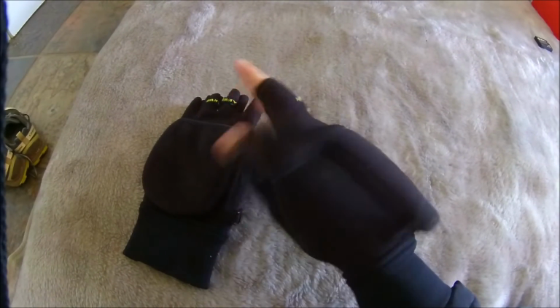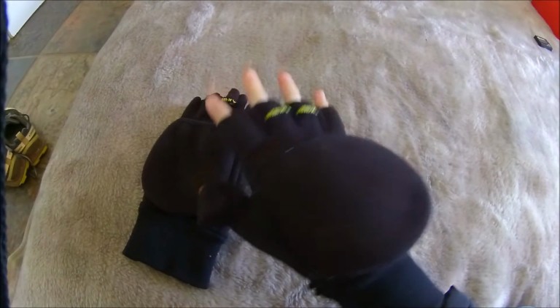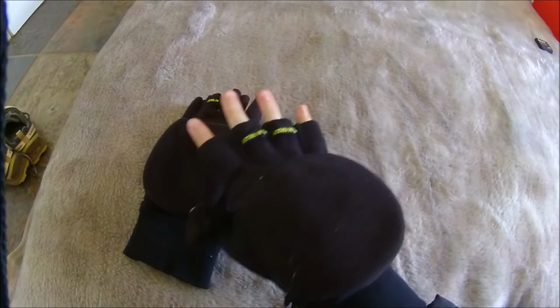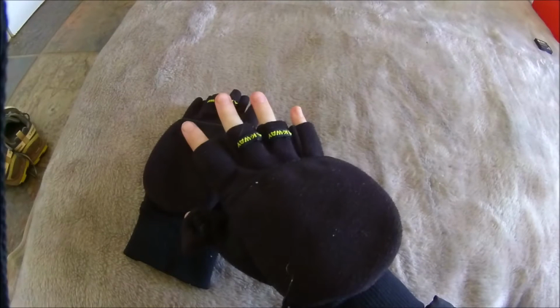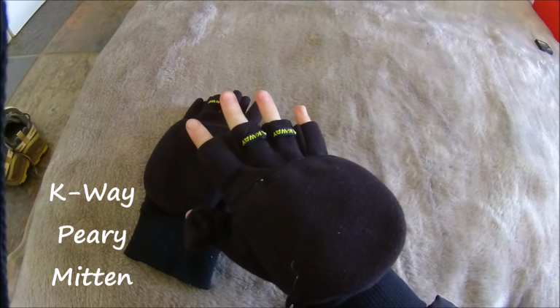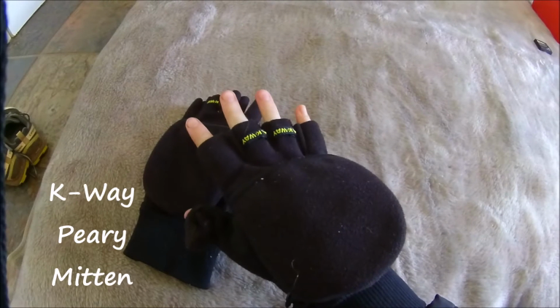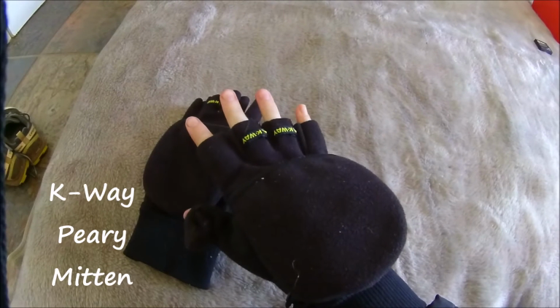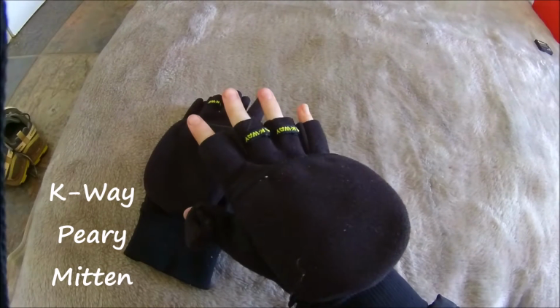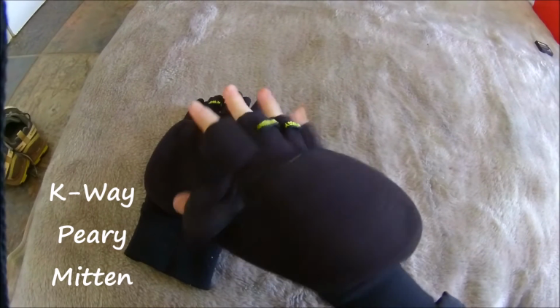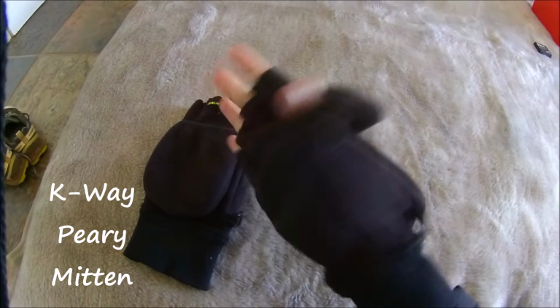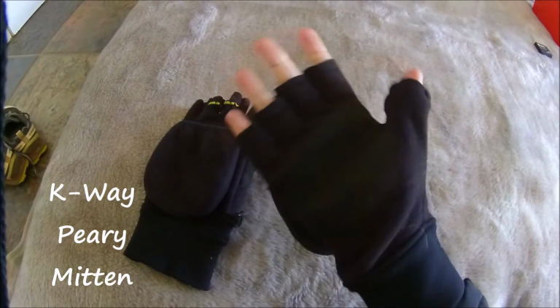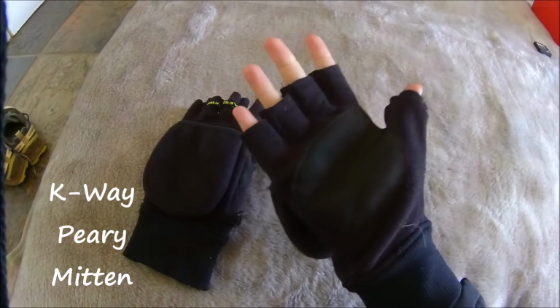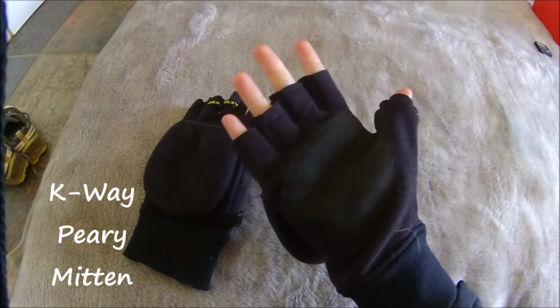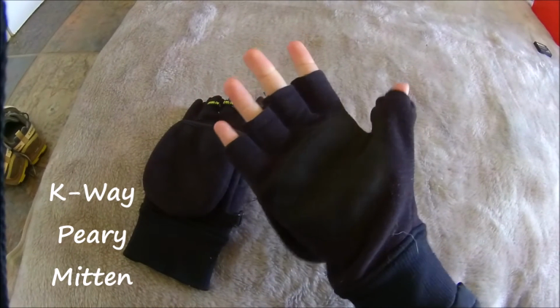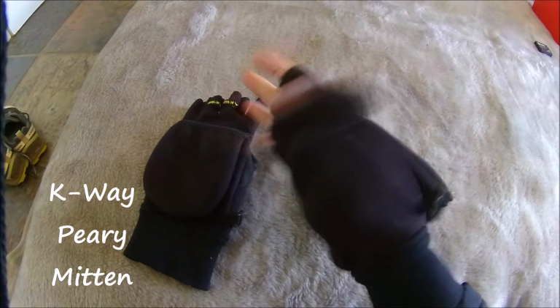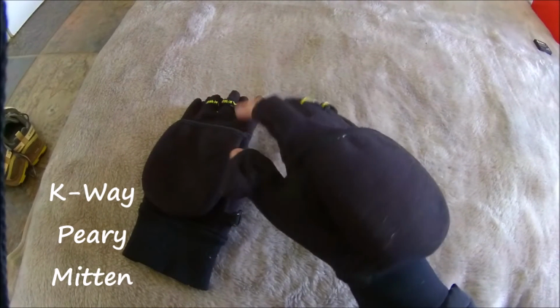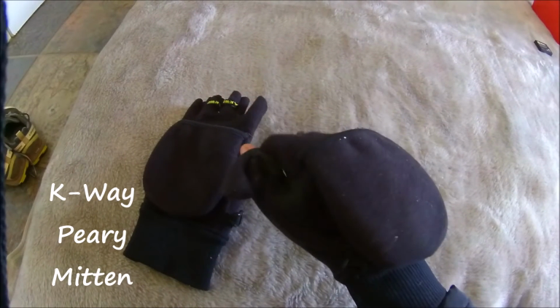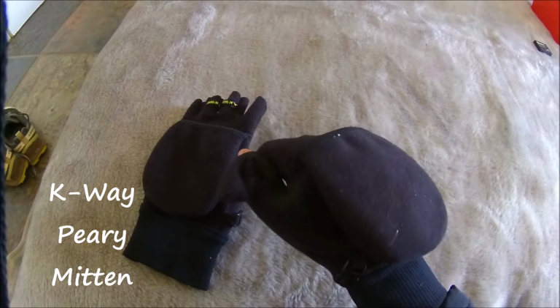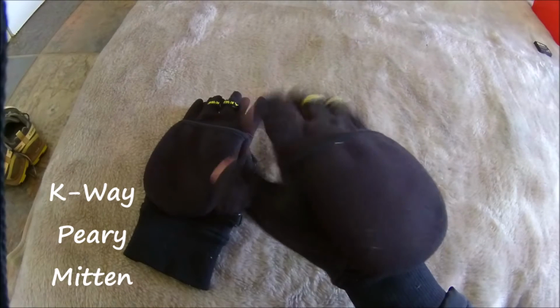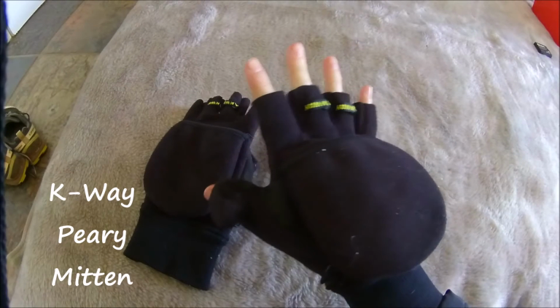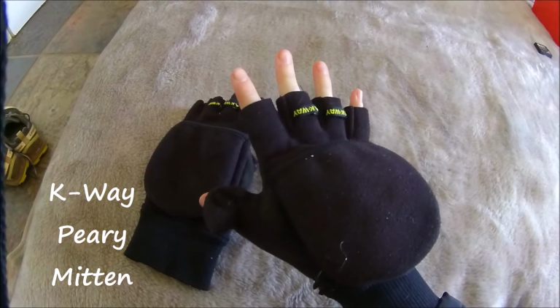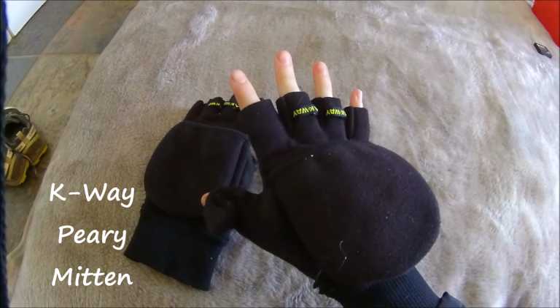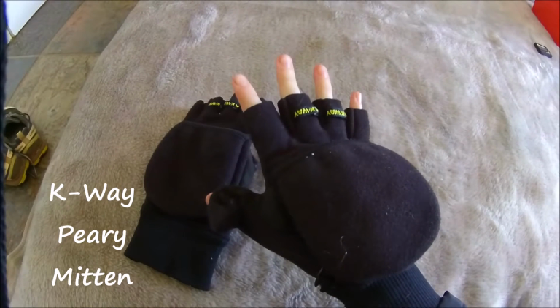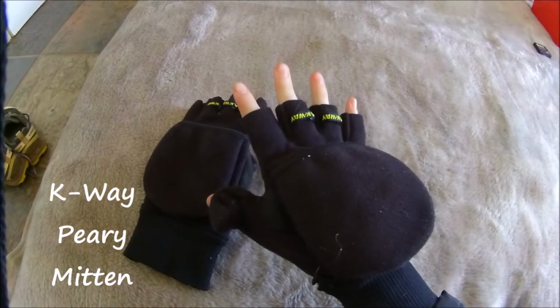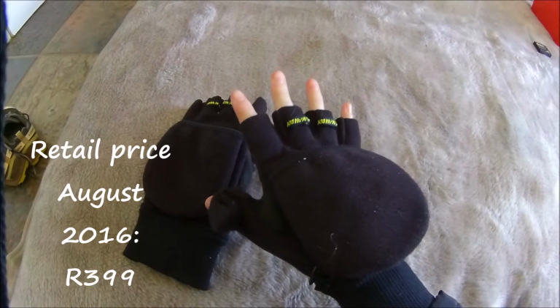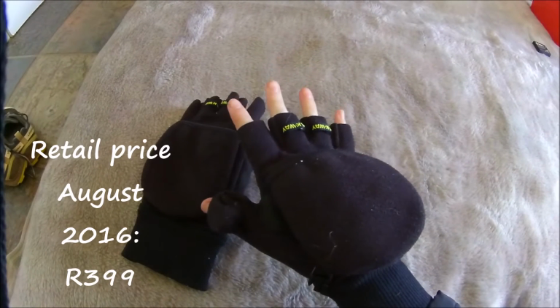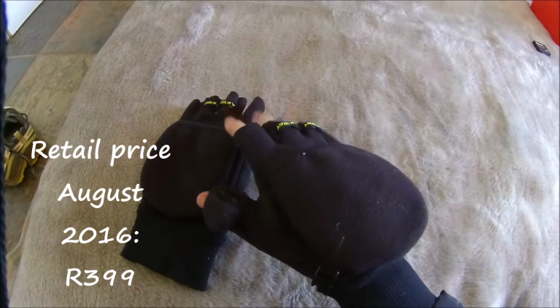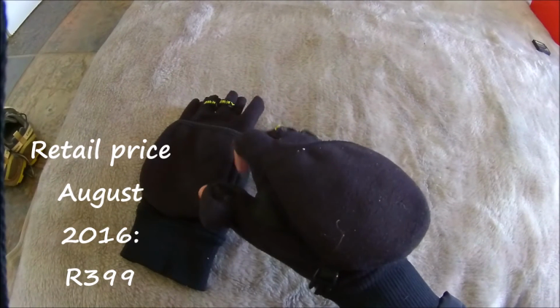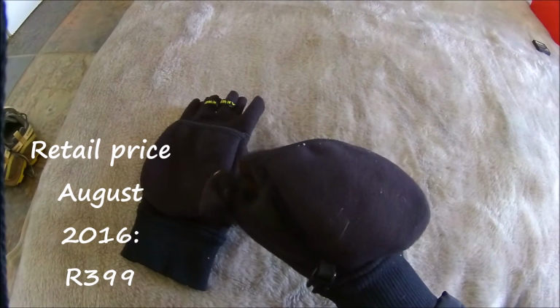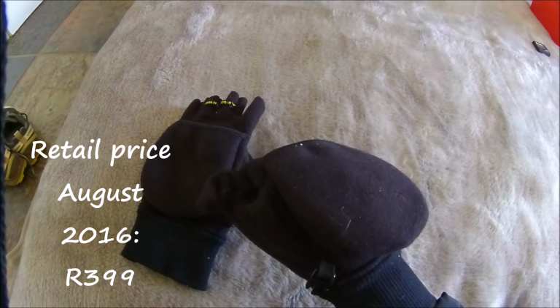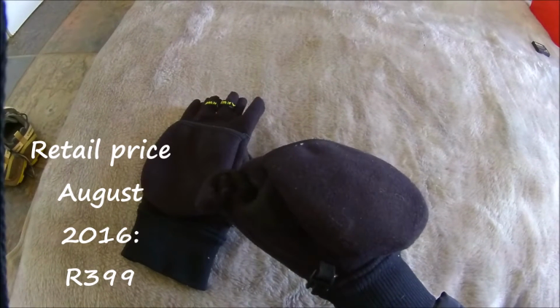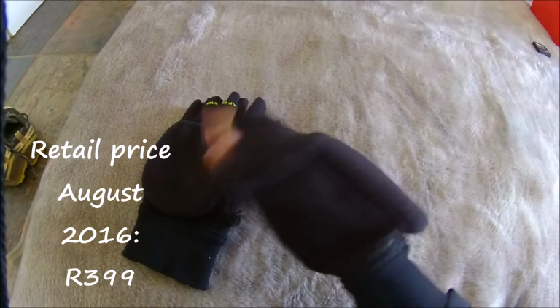Today I'm going to be looking at the K-Way Peary Mitten. It's windproof, convertible and comes in several different sizes. You can buy one from Cape Union Mart for 399 Rand.